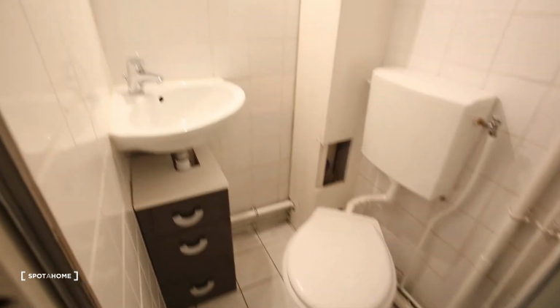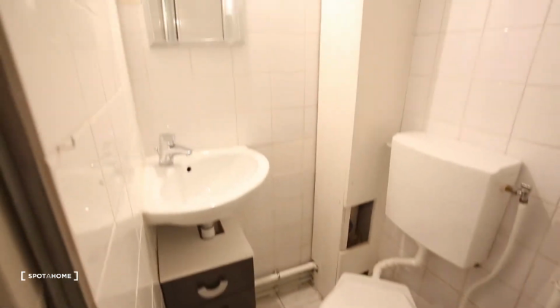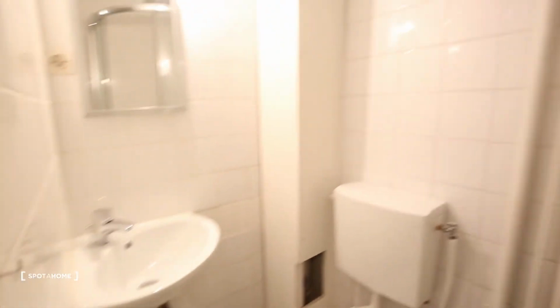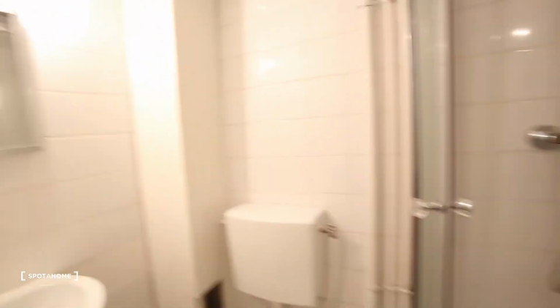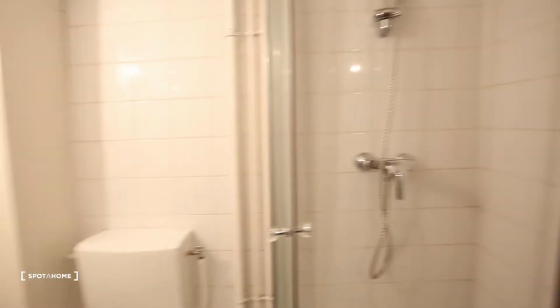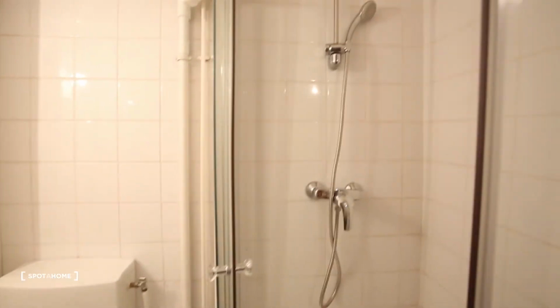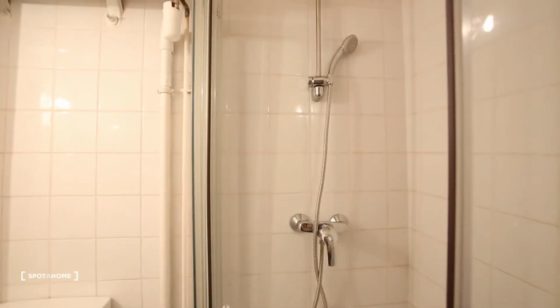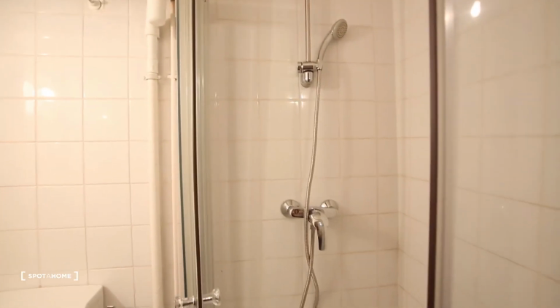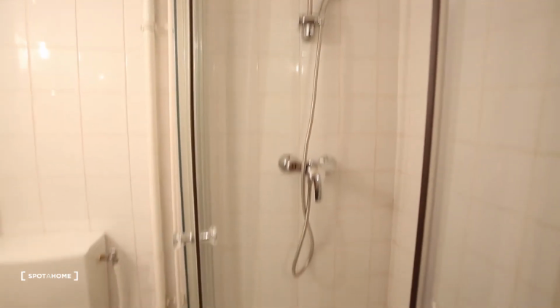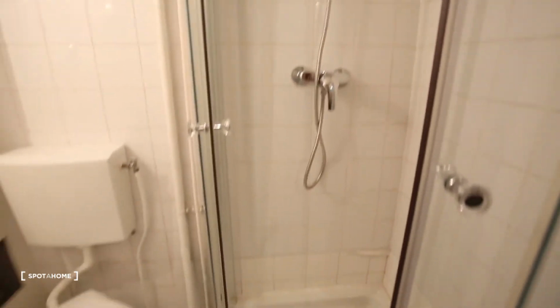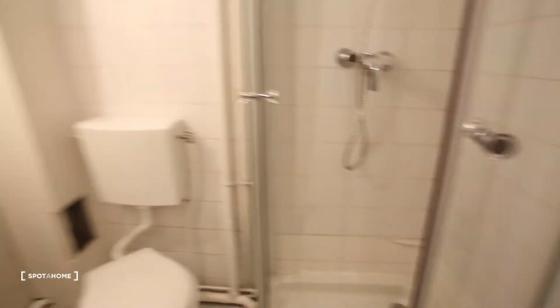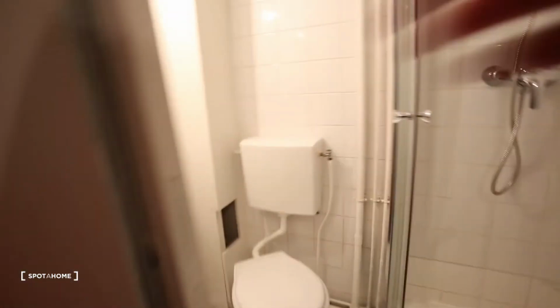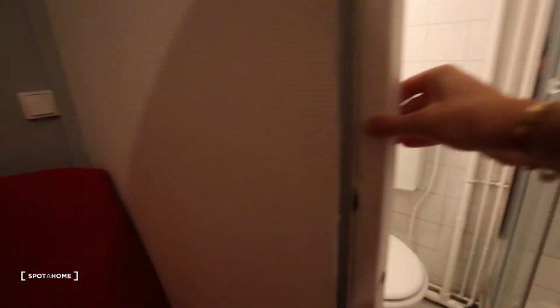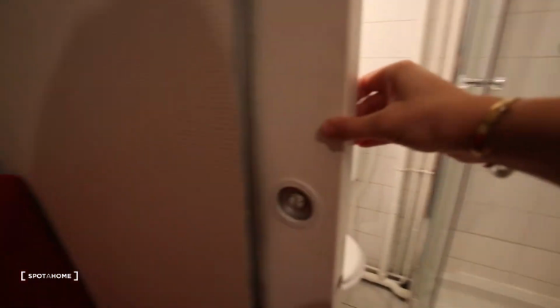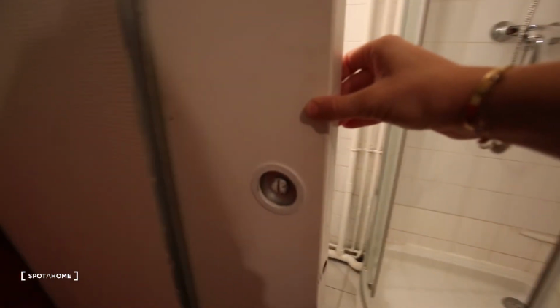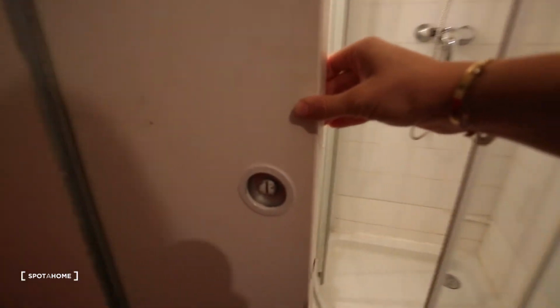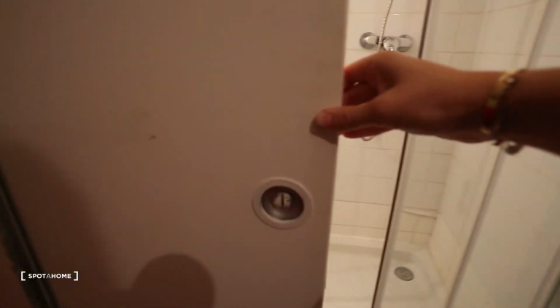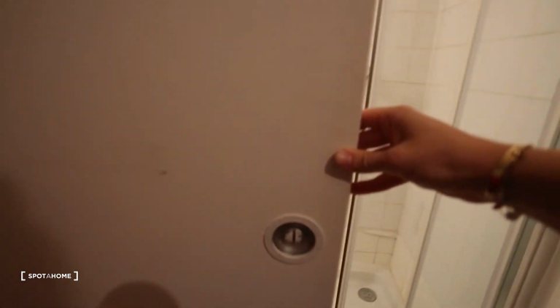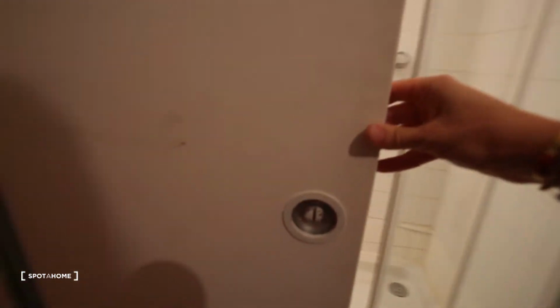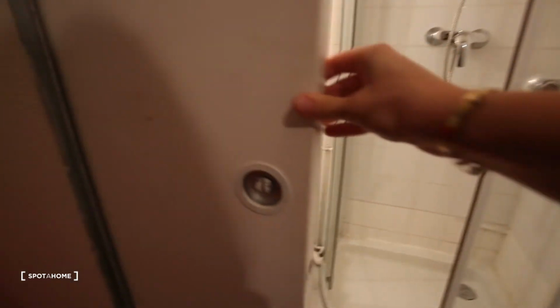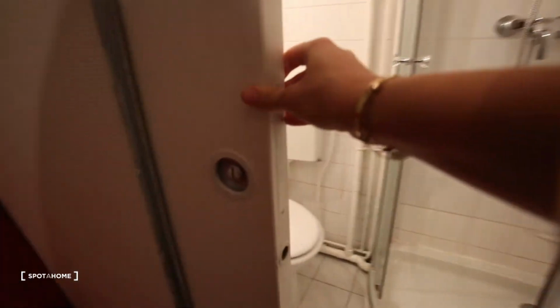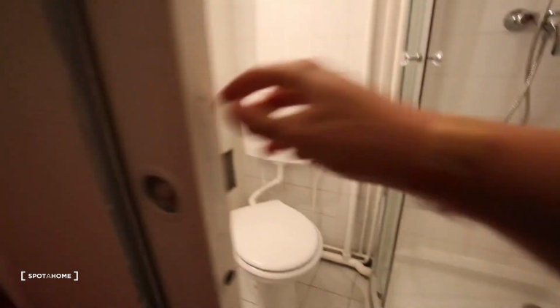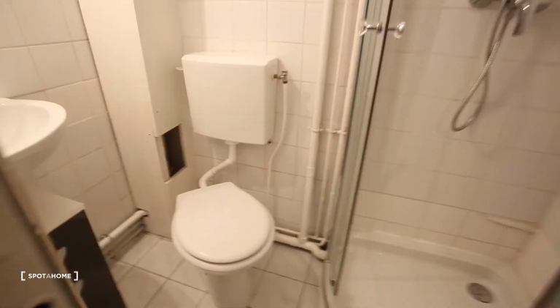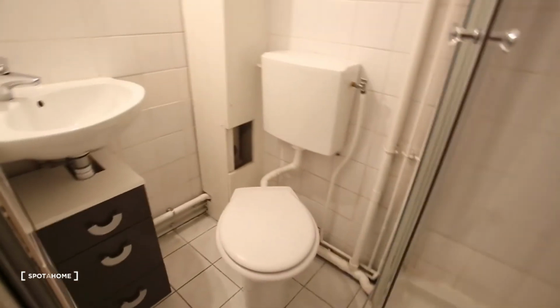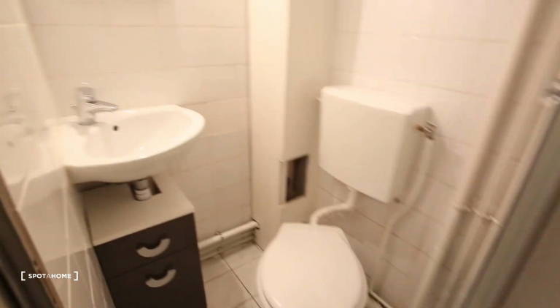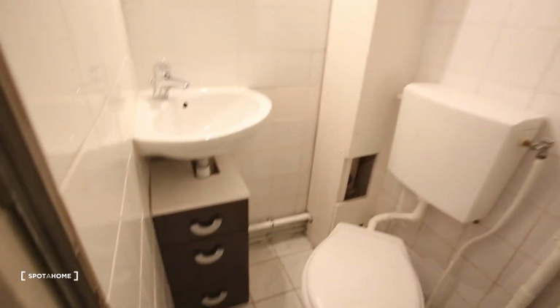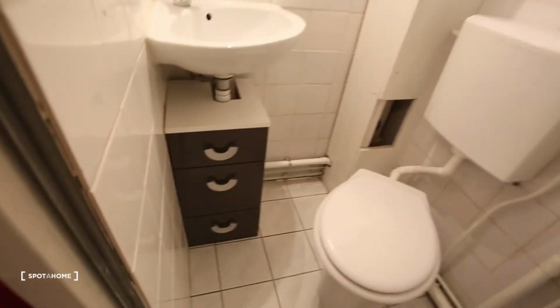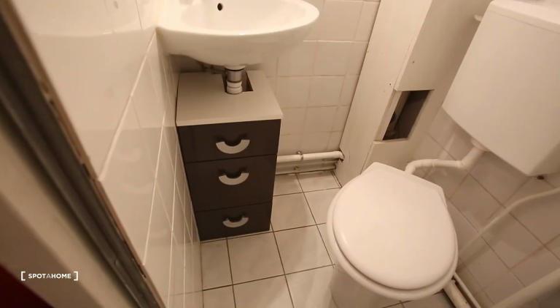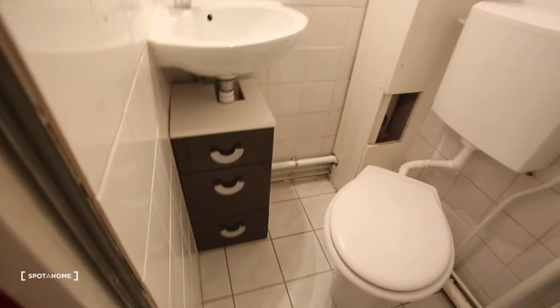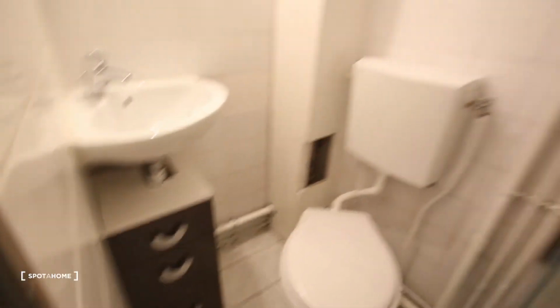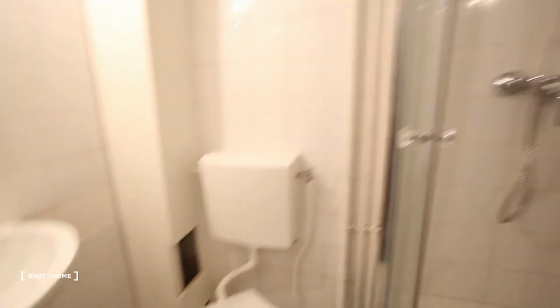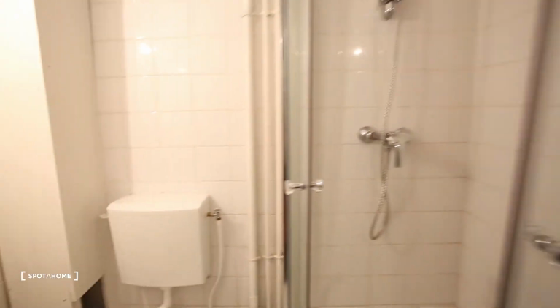It's nice to have a studio with a separate bathroom. Here you have the sliding door and so a toilet, sink, little drawers and a shower.